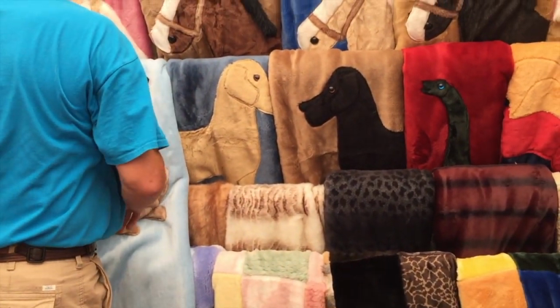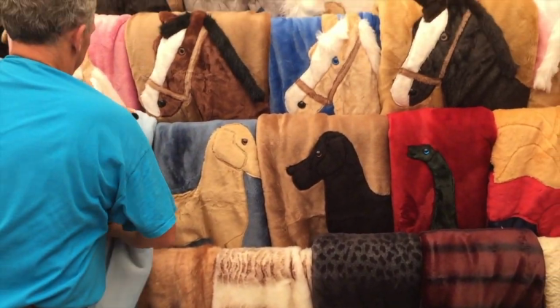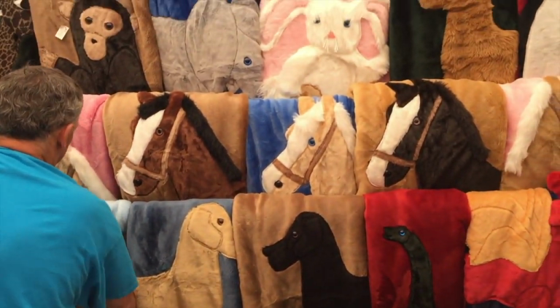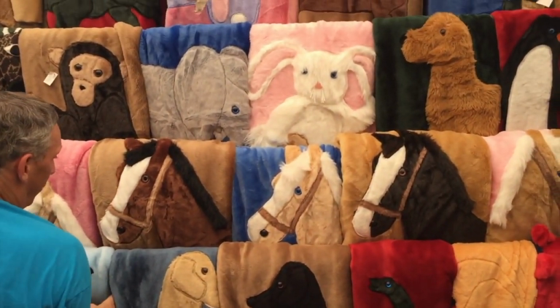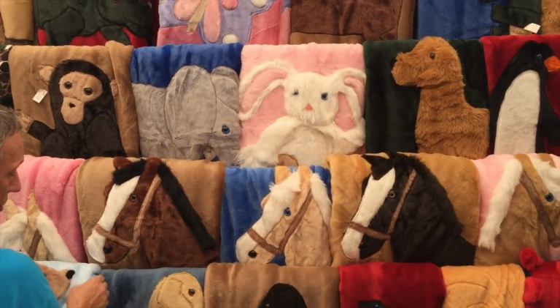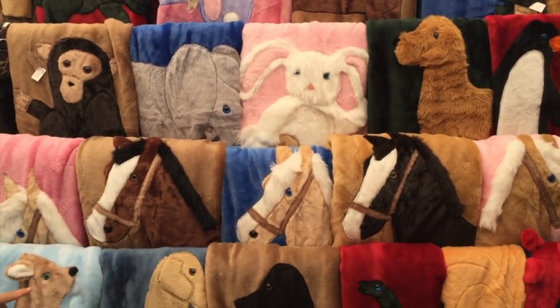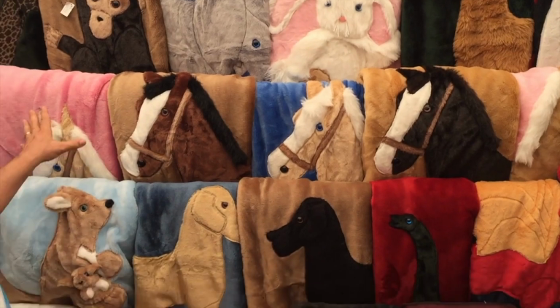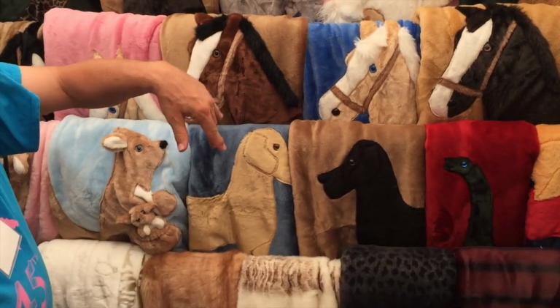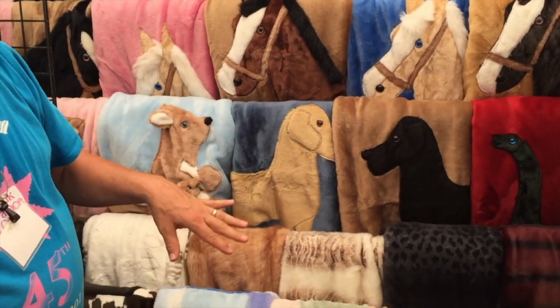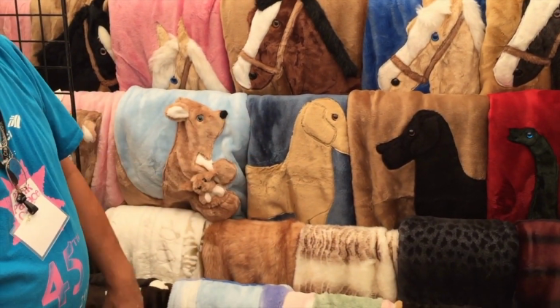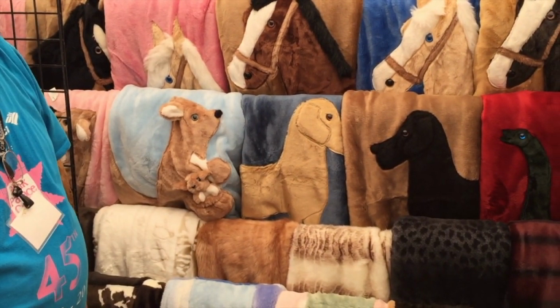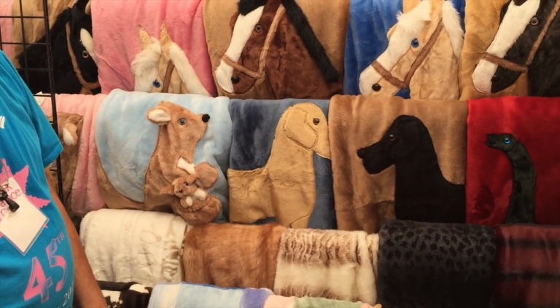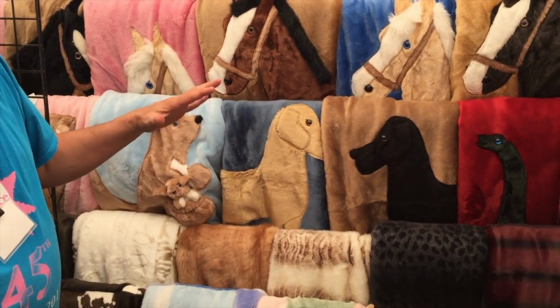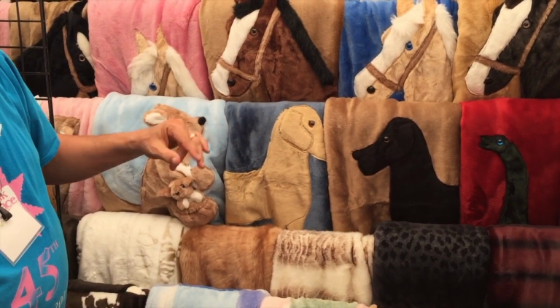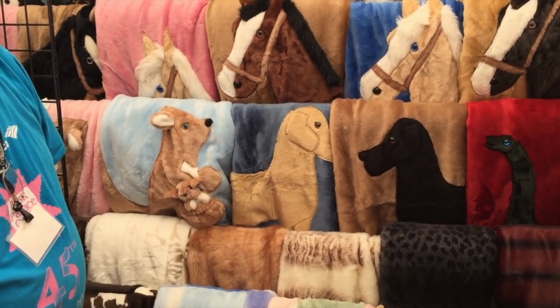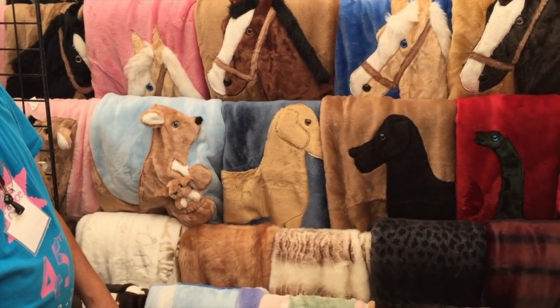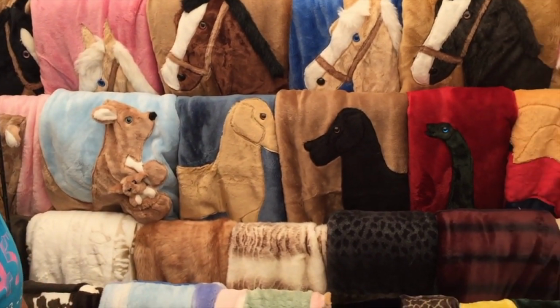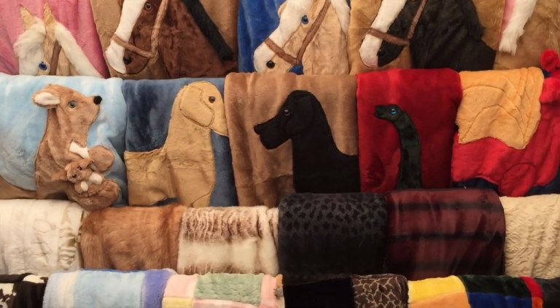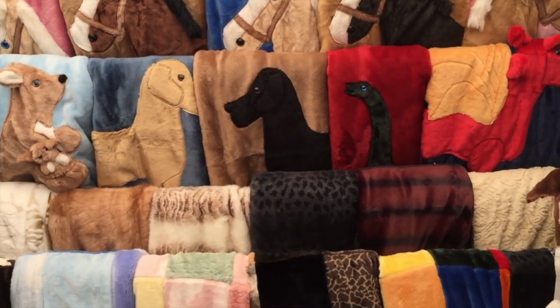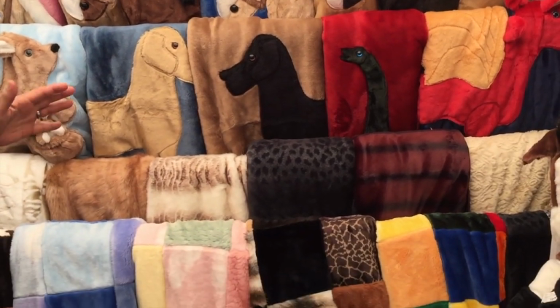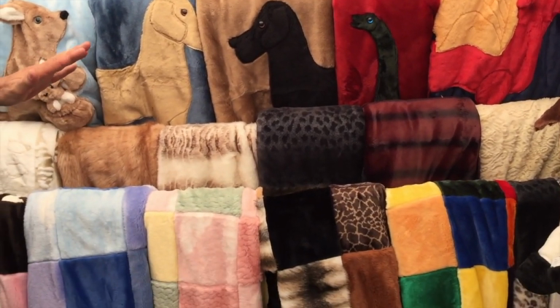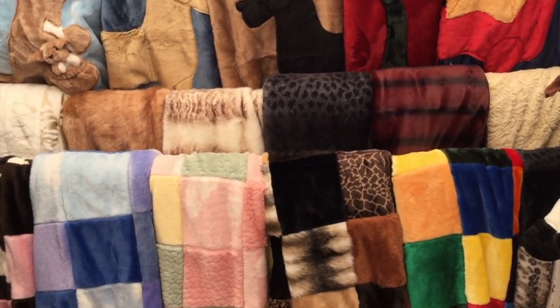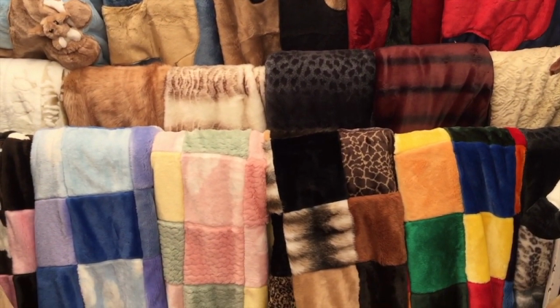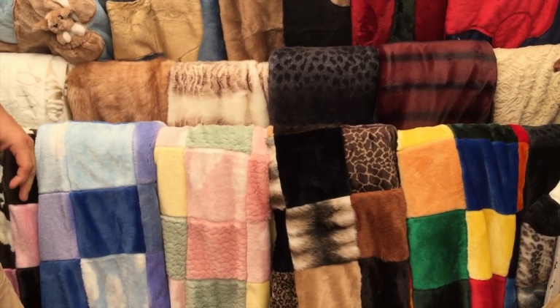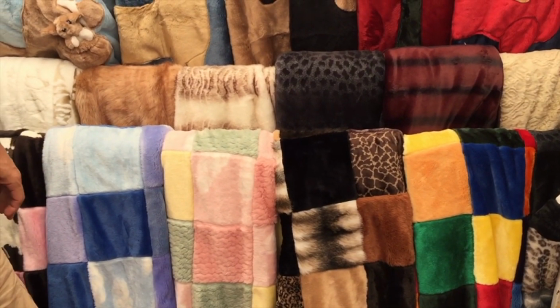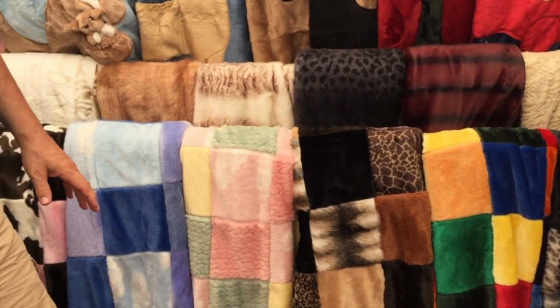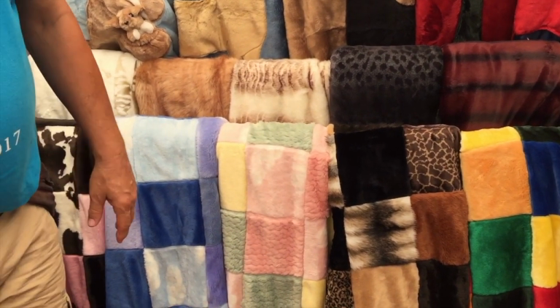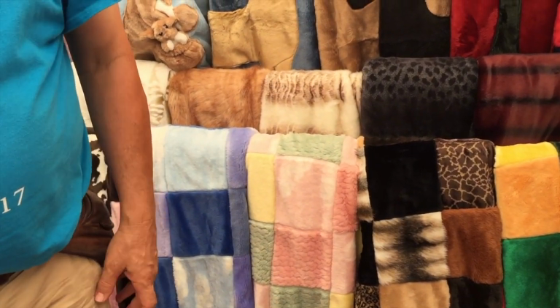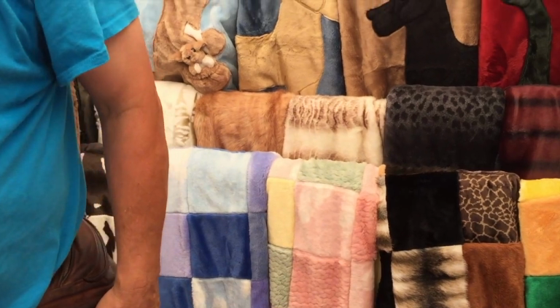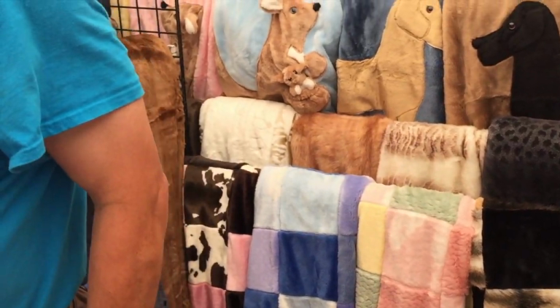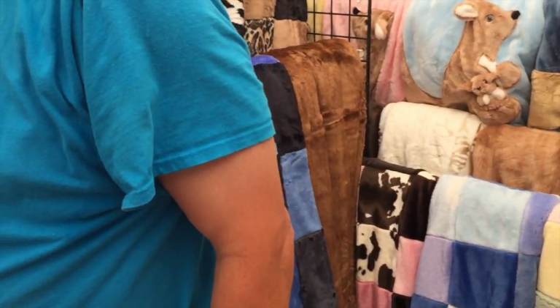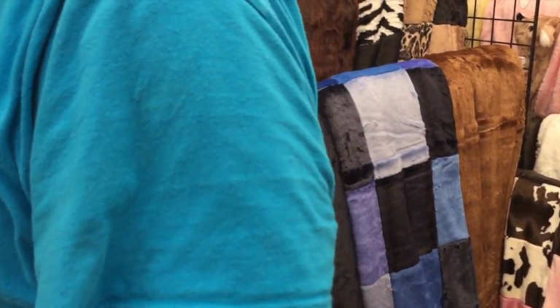The blankets like the kangaroo are all the same price — $119. They measure four by five feet, which is a good size for kids. It's big enough for a twin, but not too big for kids to drag around. These first ones I showed you are full size.